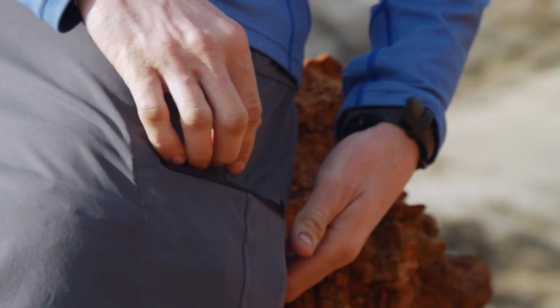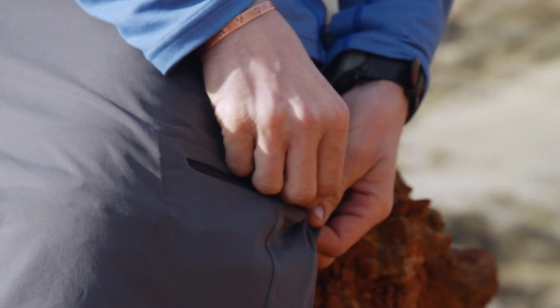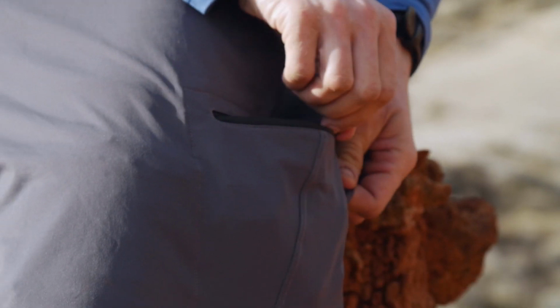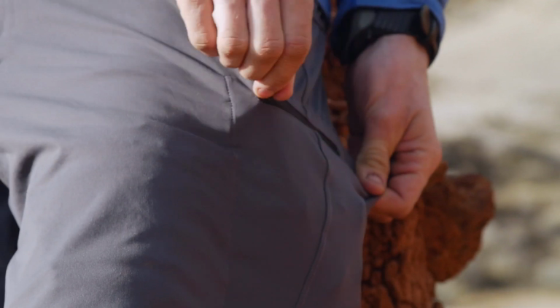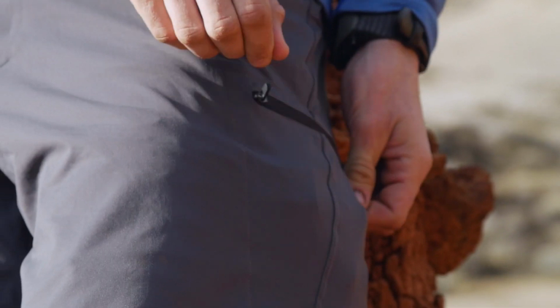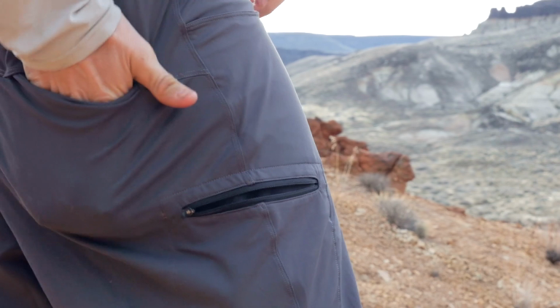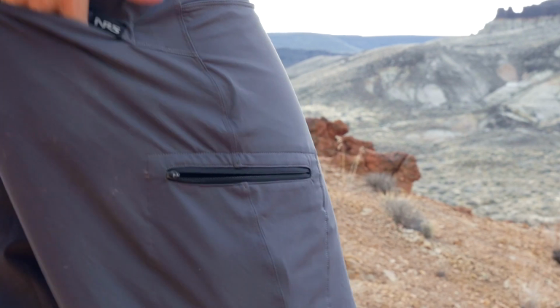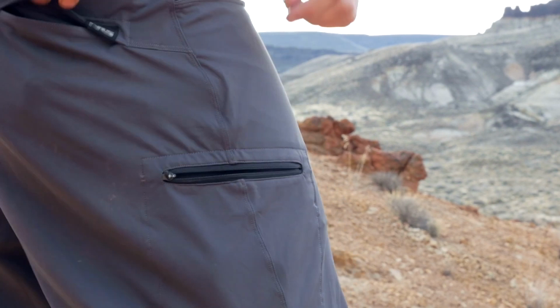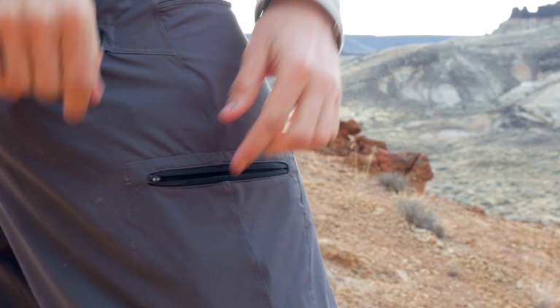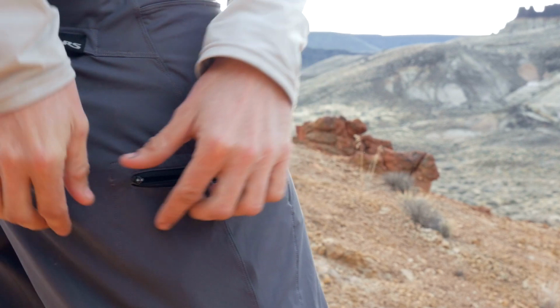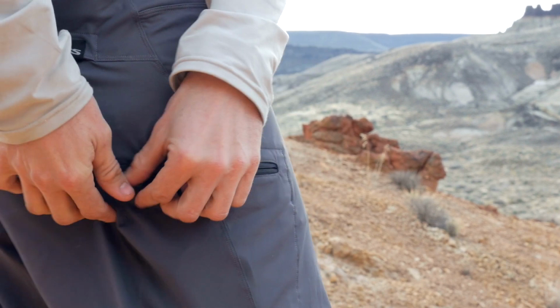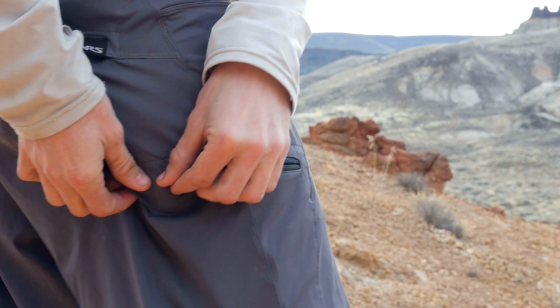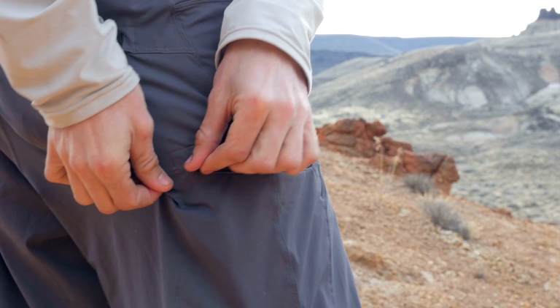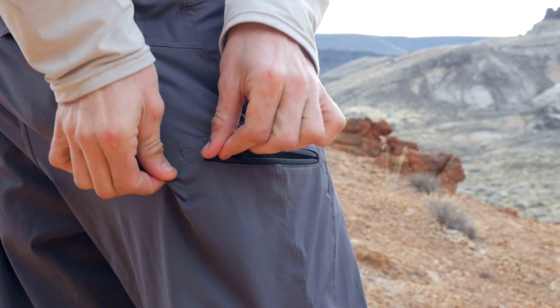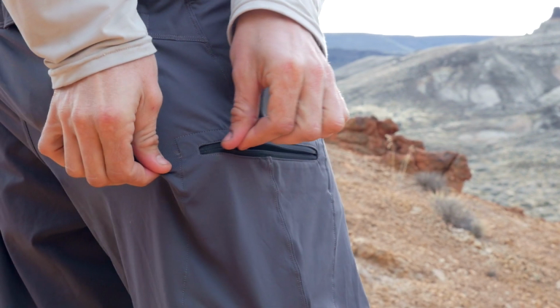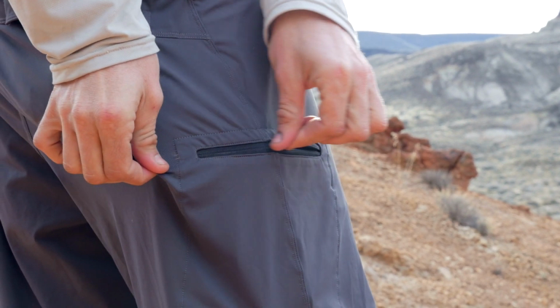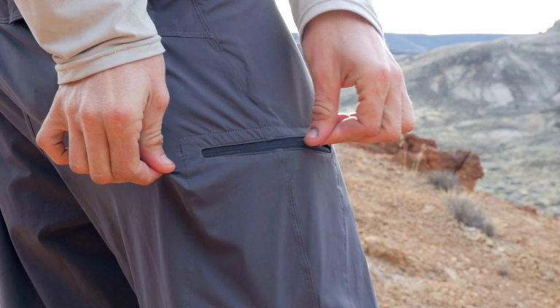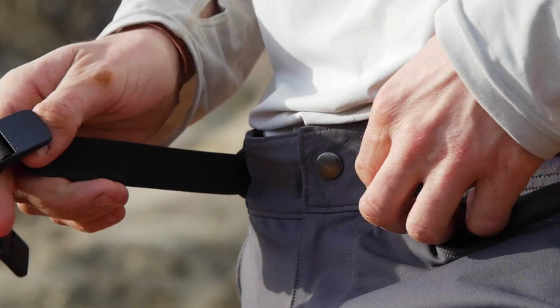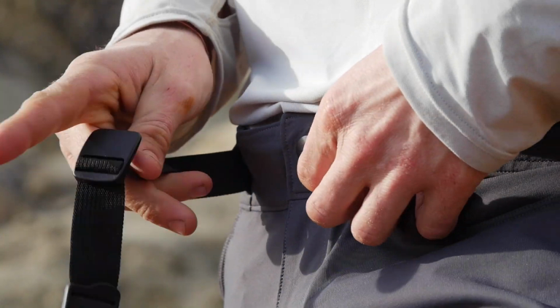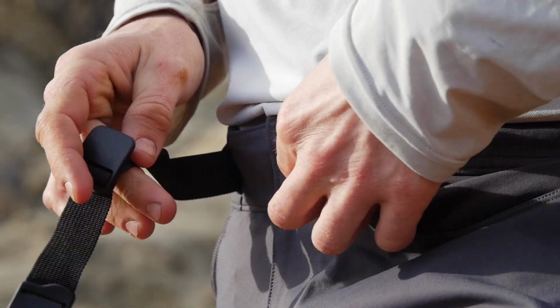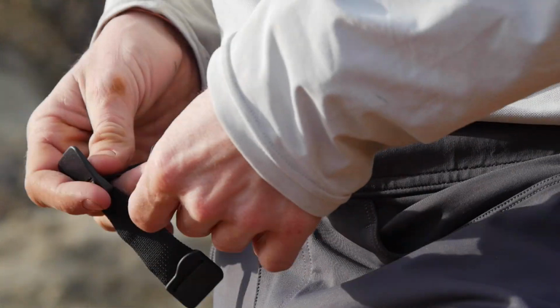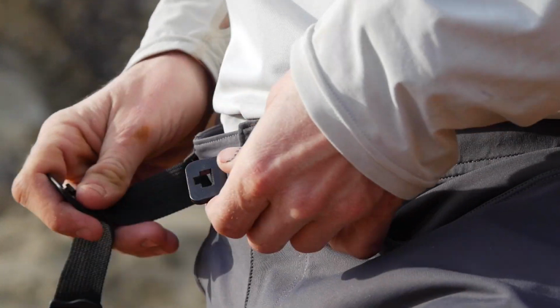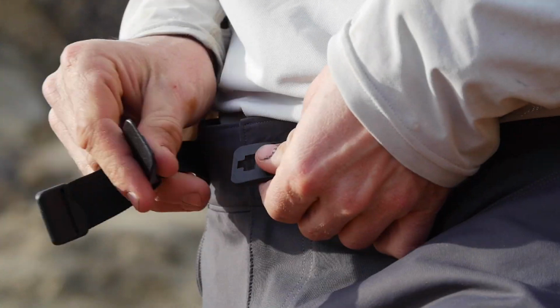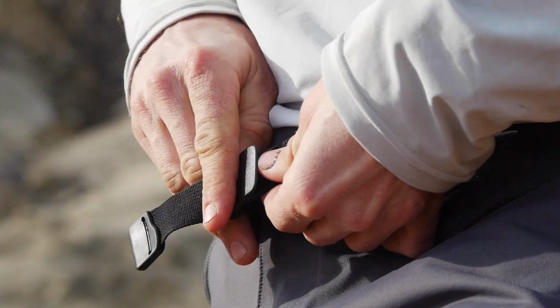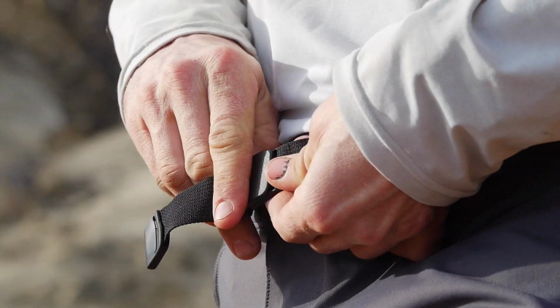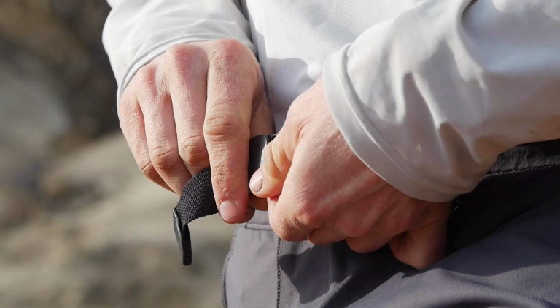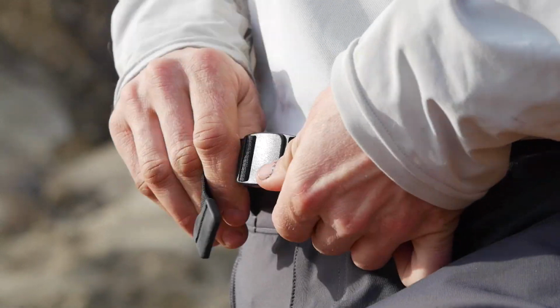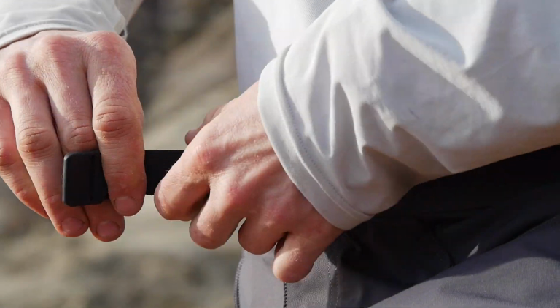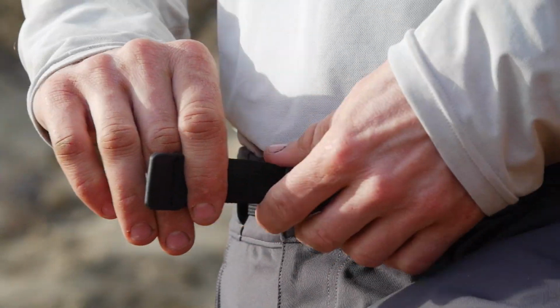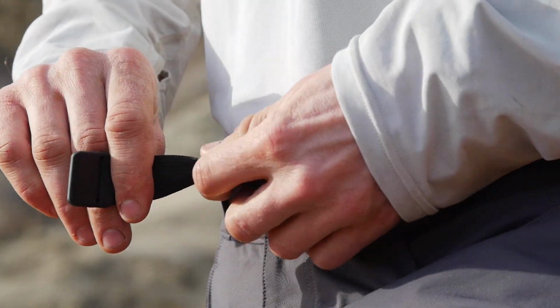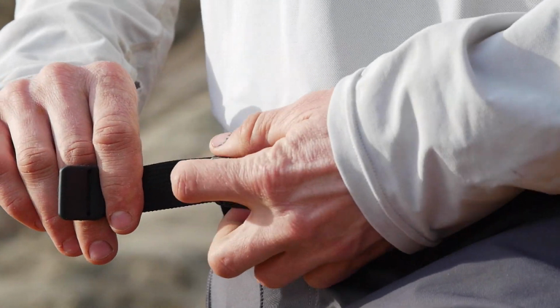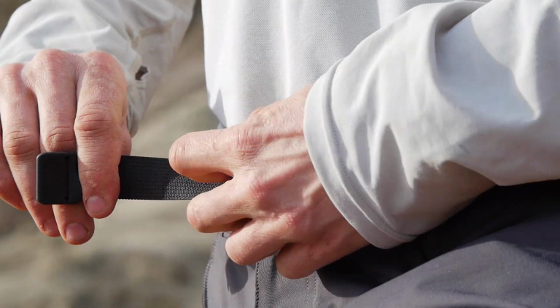Five pockets give you plenty of places to stash your knife, keys, snacks, and lens cap. A zippered fly with waist button combines with a one-inch nylon belt to keep the pants where you want them.